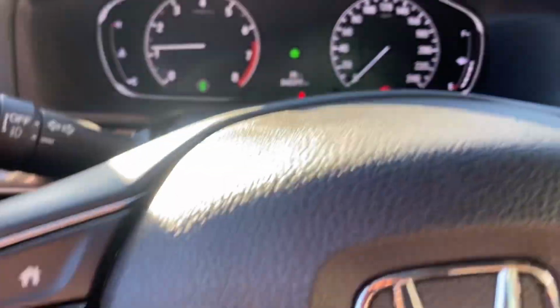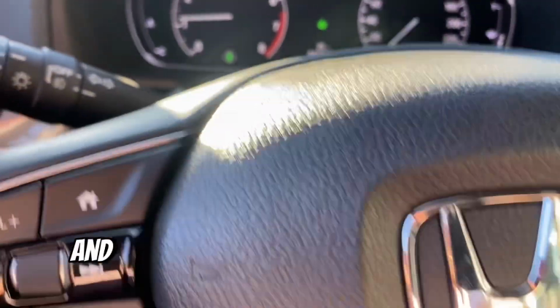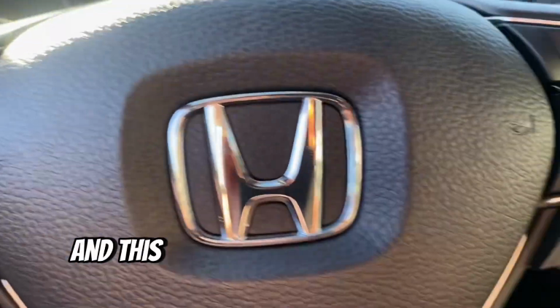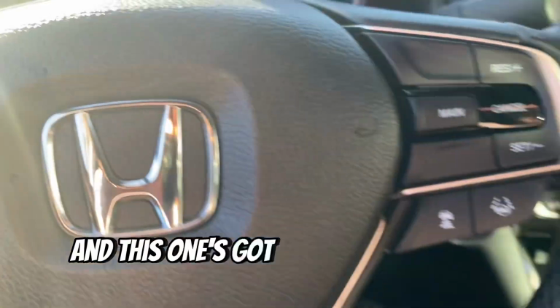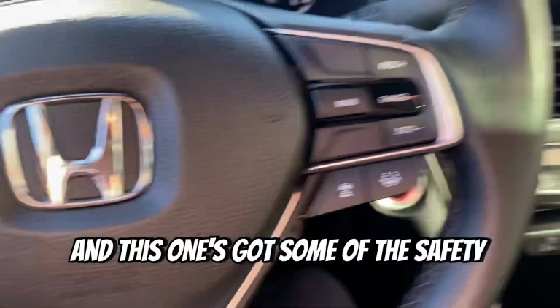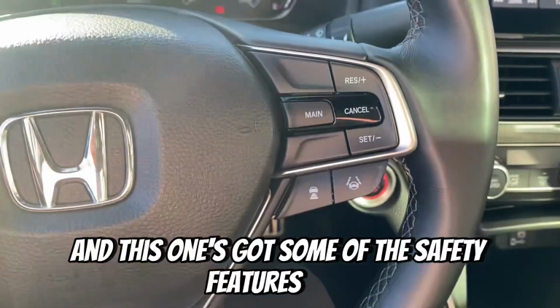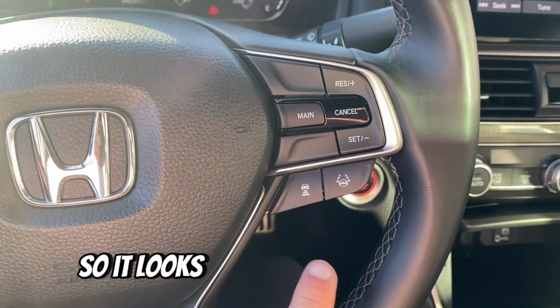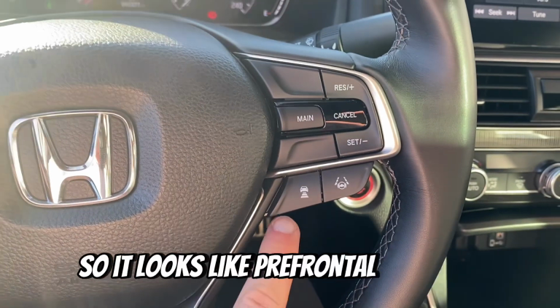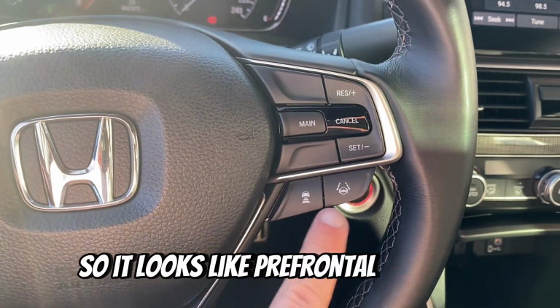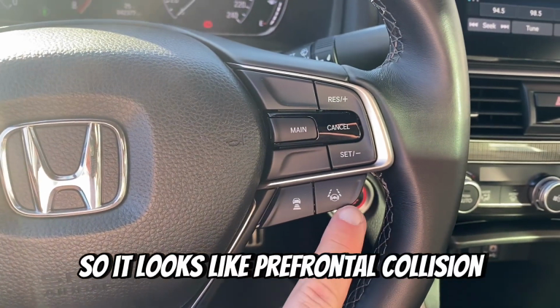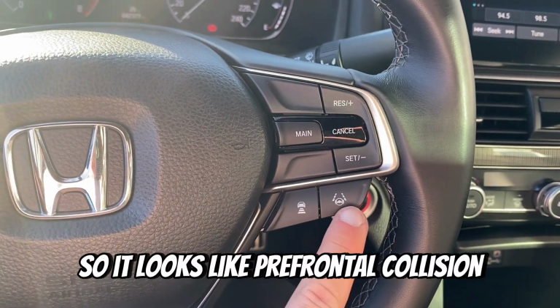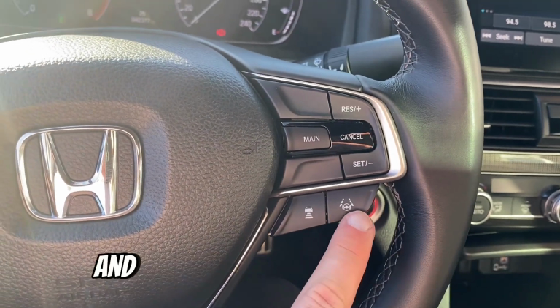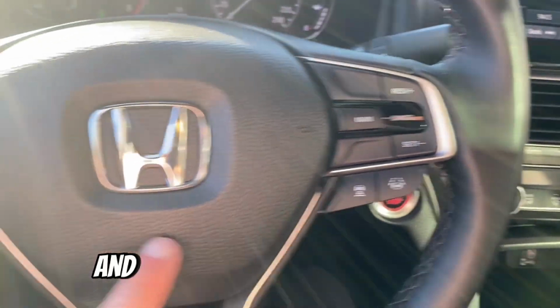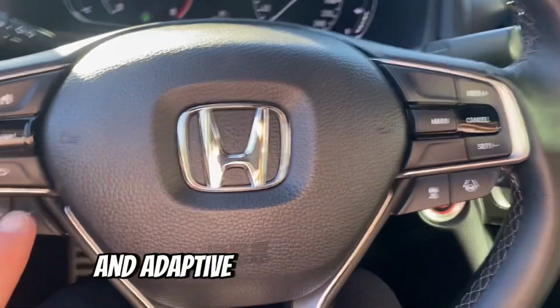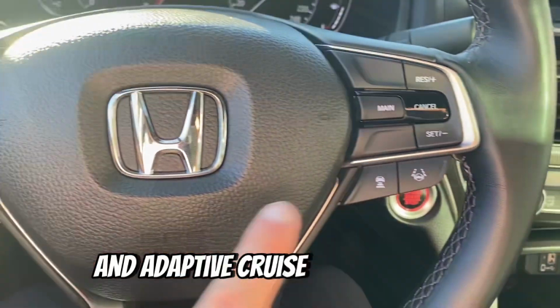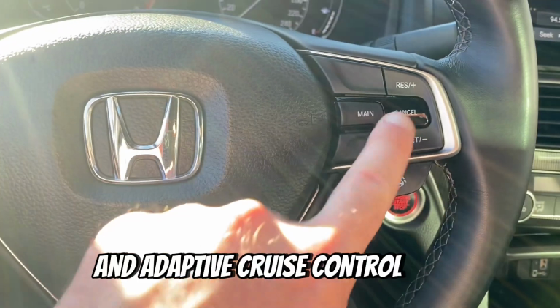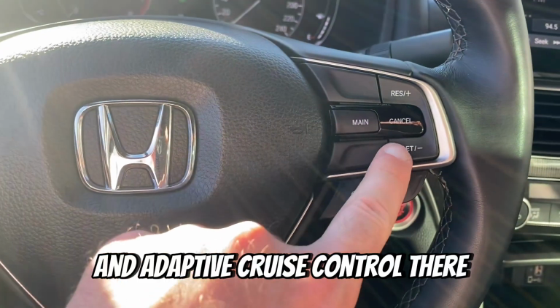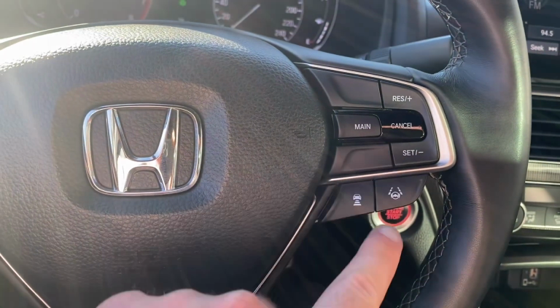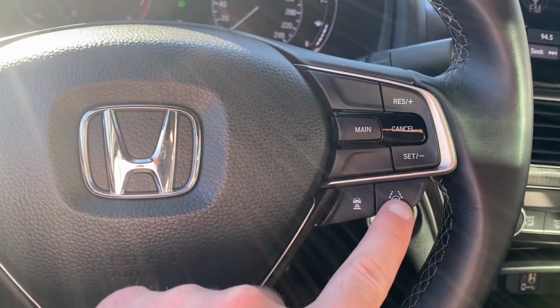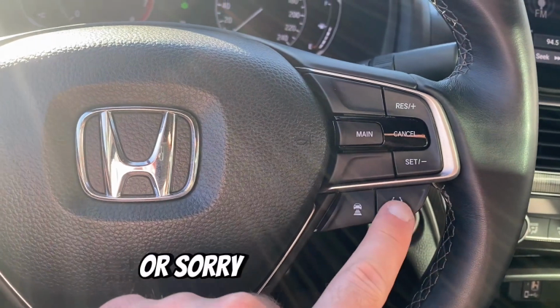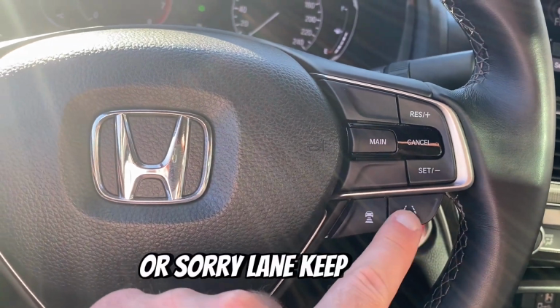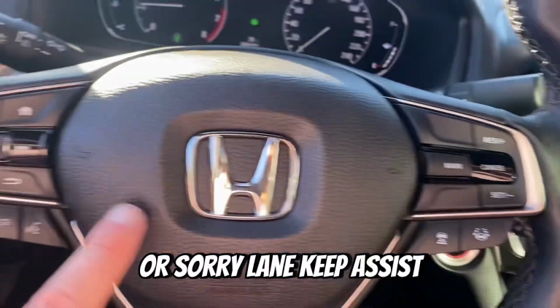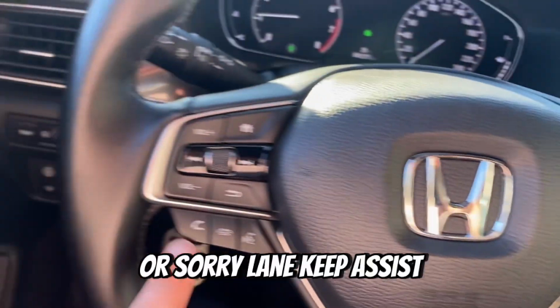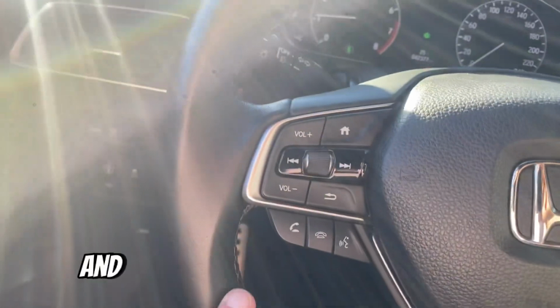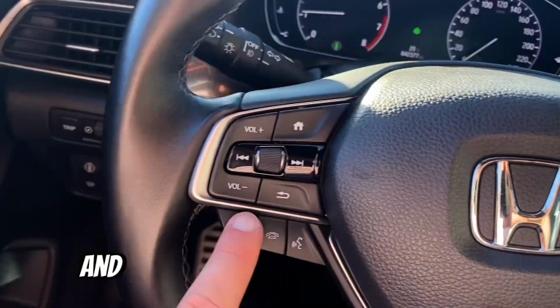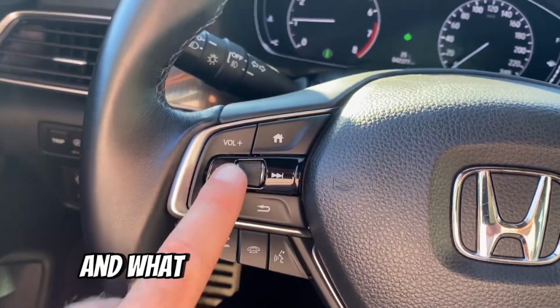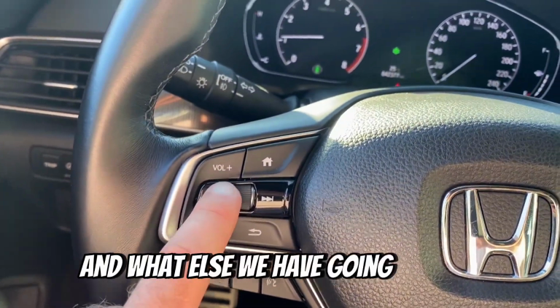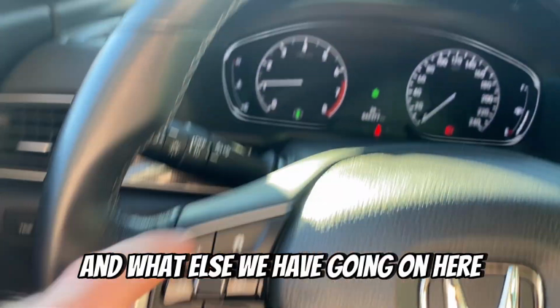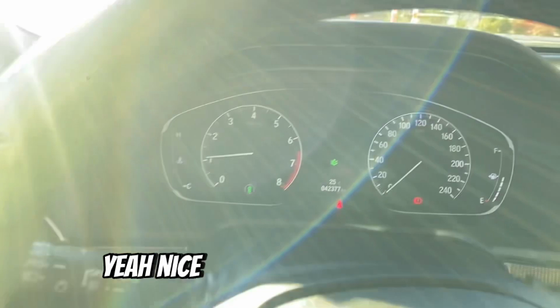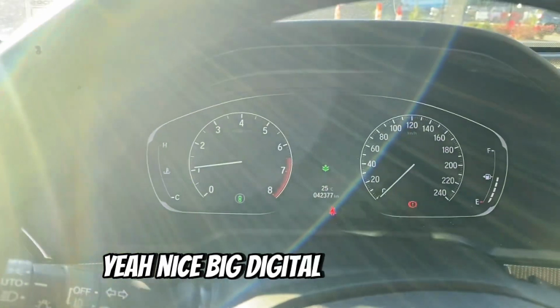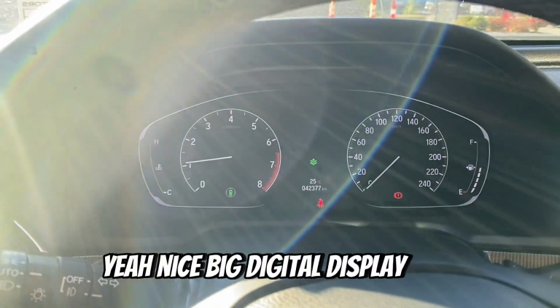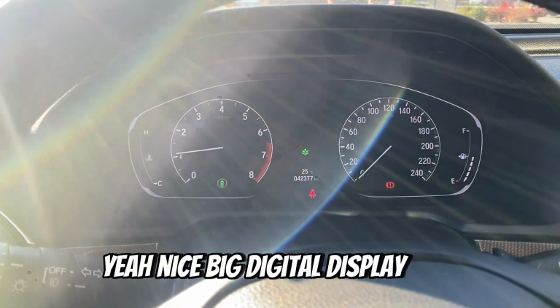This one's got some safety features — pre-frontal collision, adaptive cruise control, and lane keep assist. And there's a nice big digital display here as well.